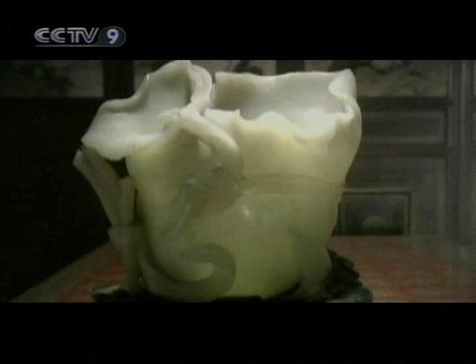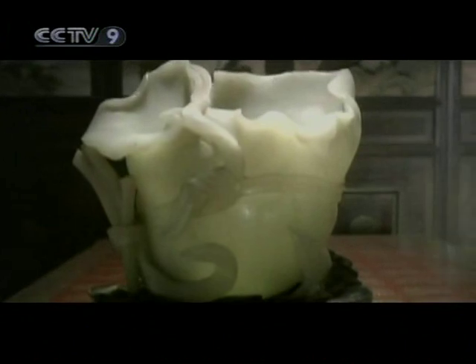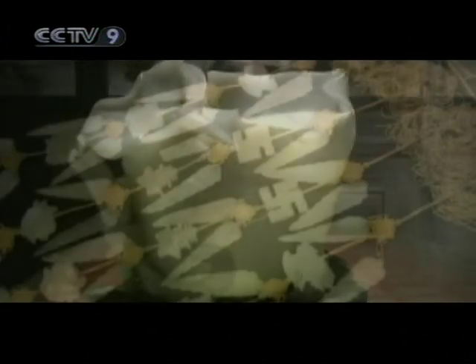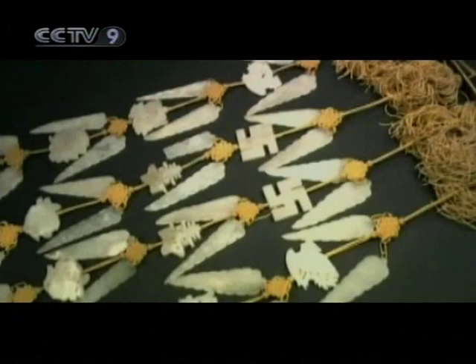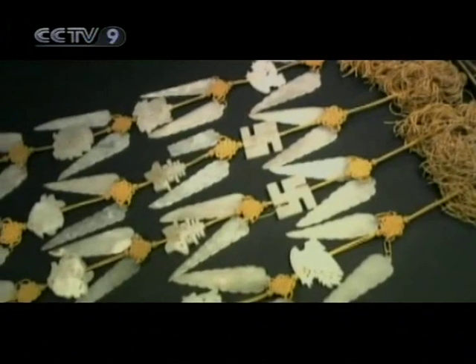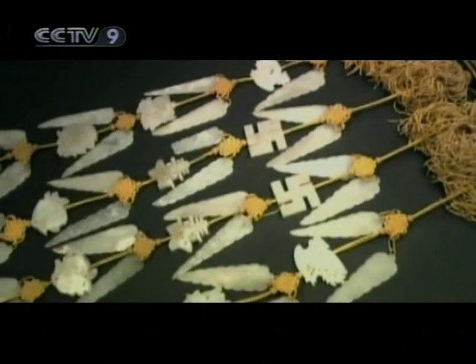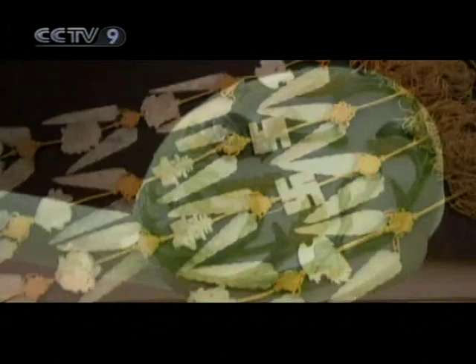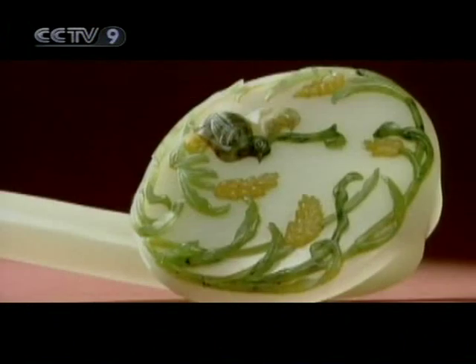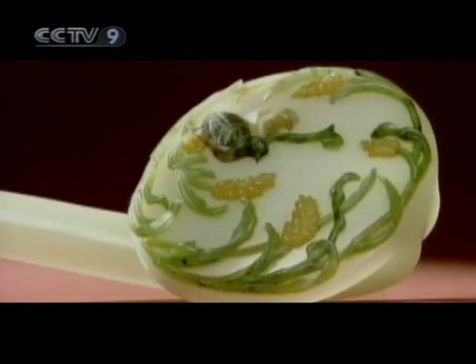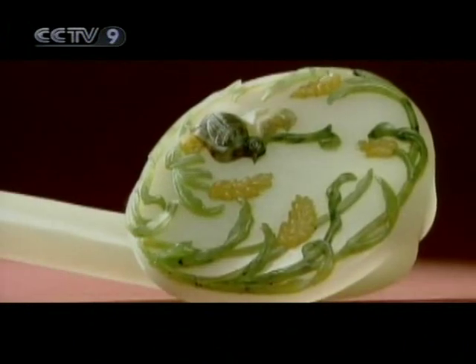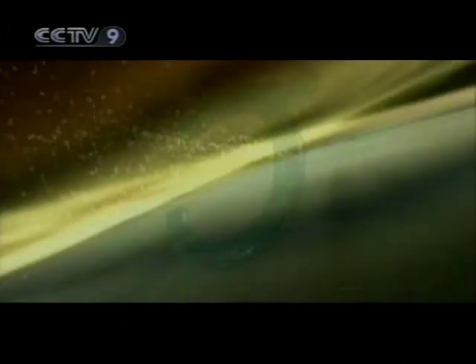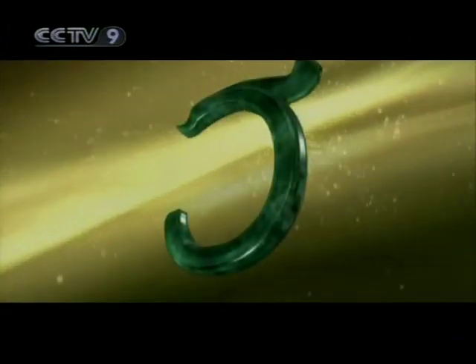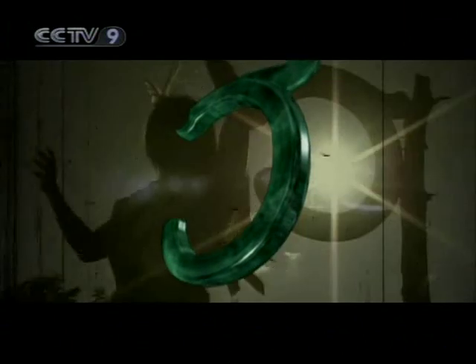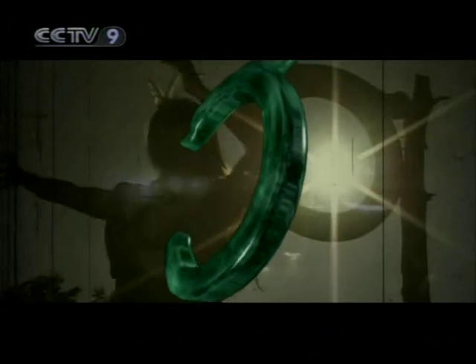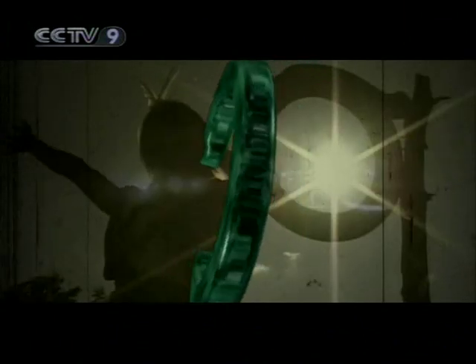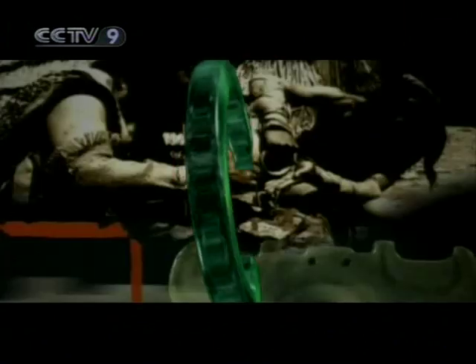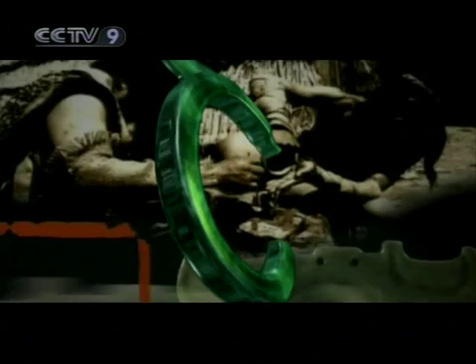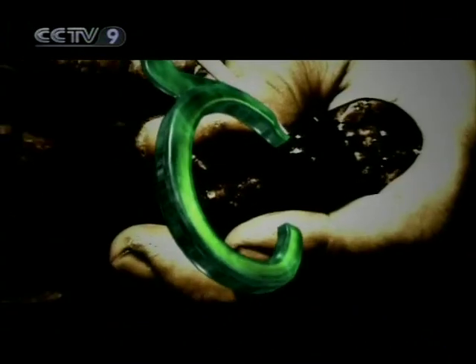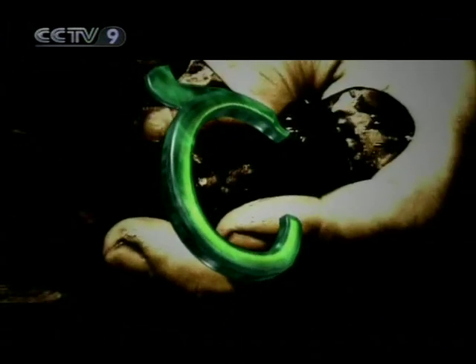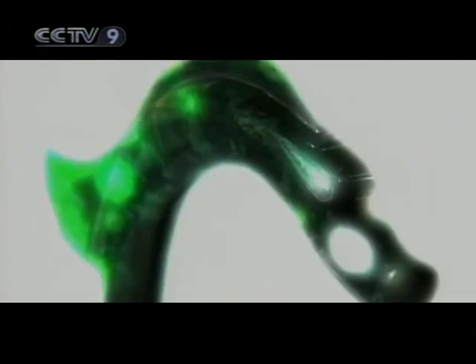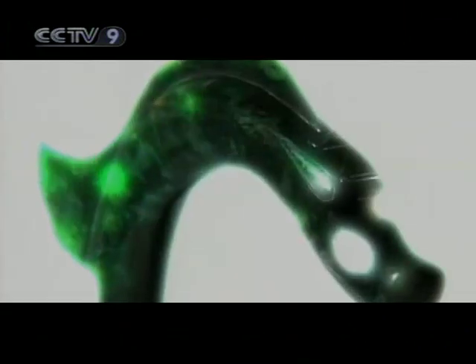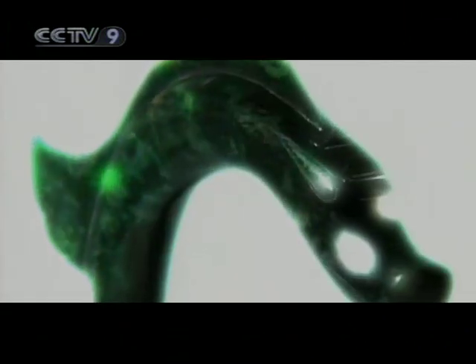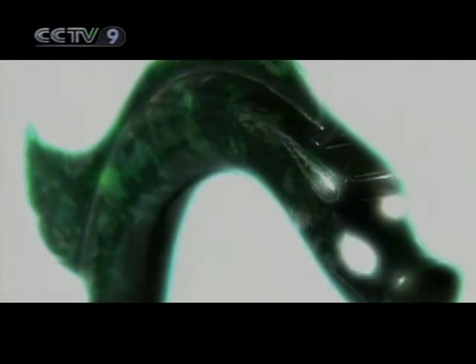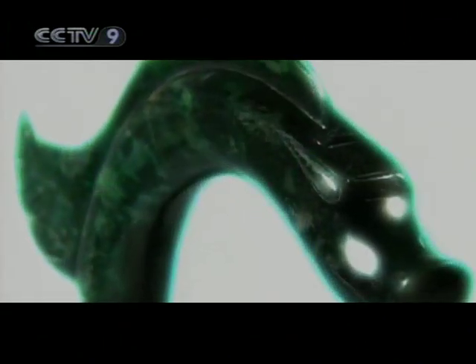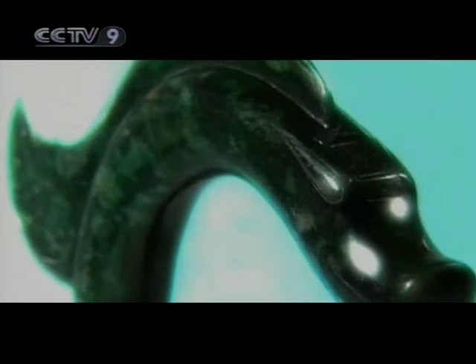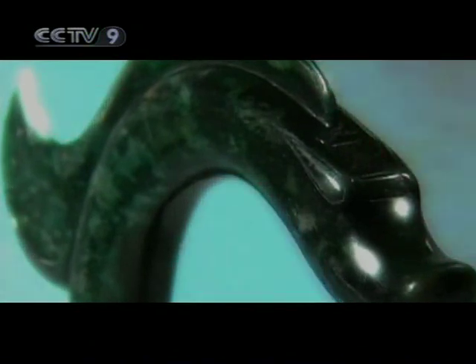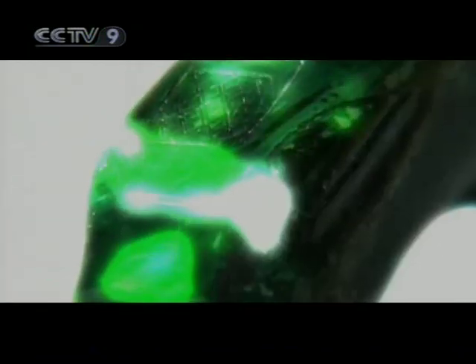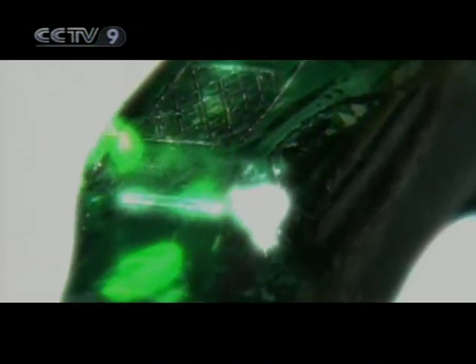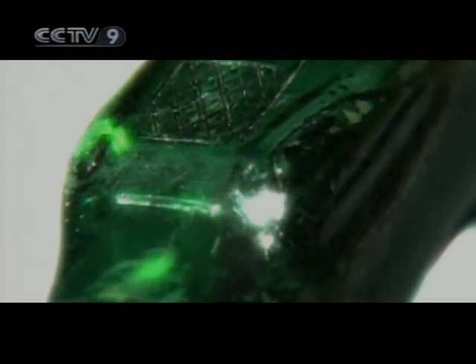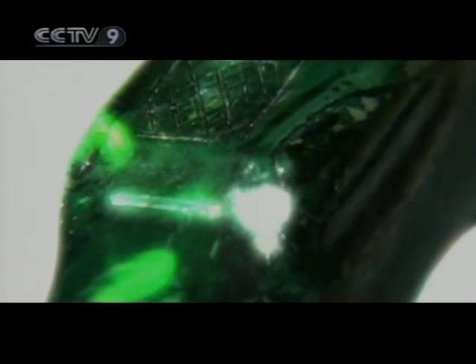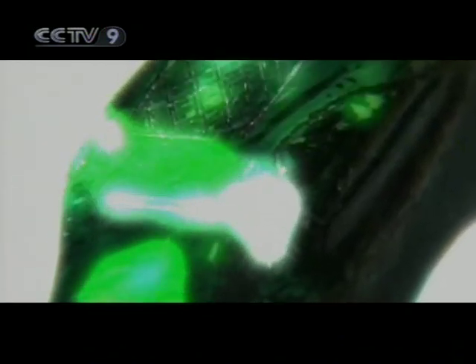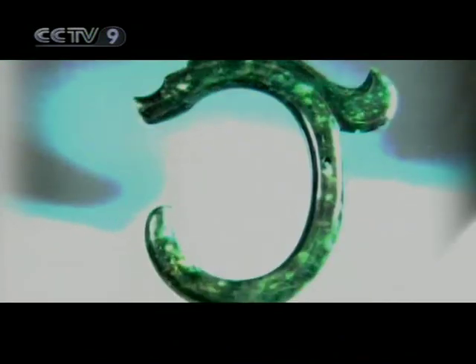Jade sculpture is one of the earliest types of sculpture in China. 5,000 years ago, the first jade Chinese dragon was produced by the consummate craftsmanship of the Hongshan culture, revealing the charm of jade sculpture.